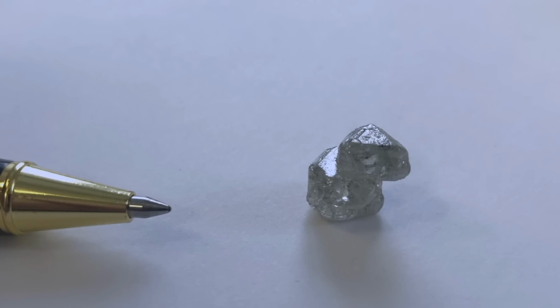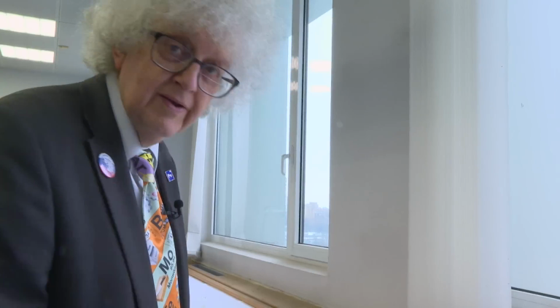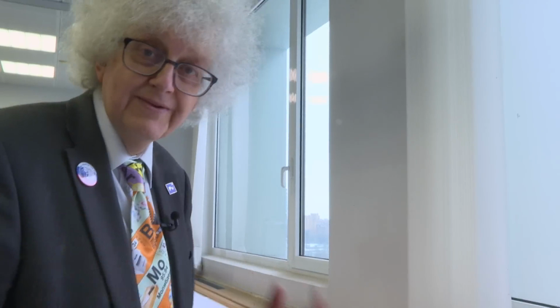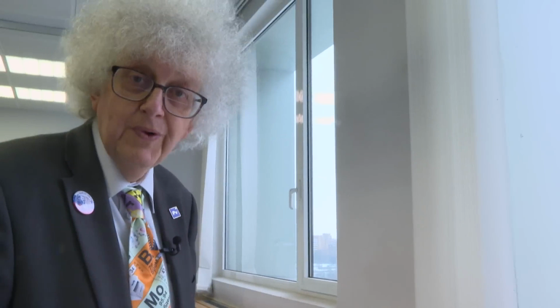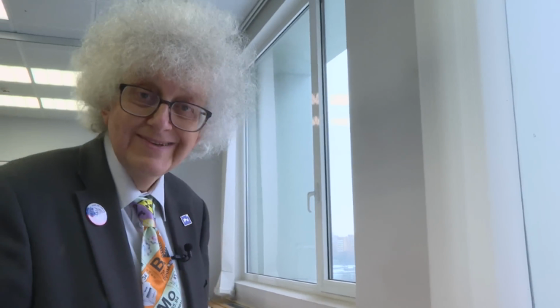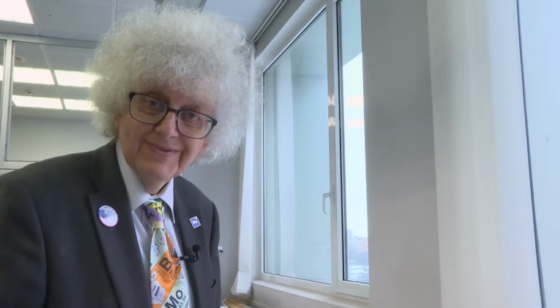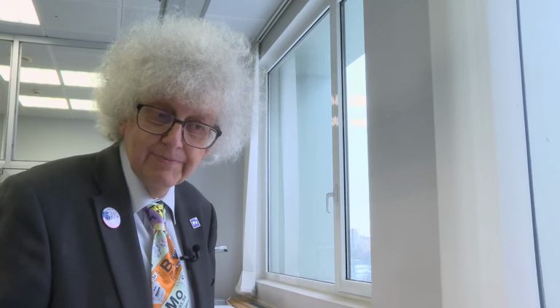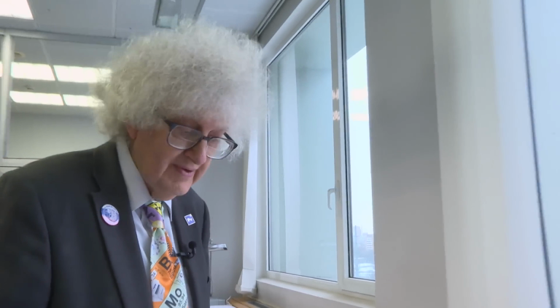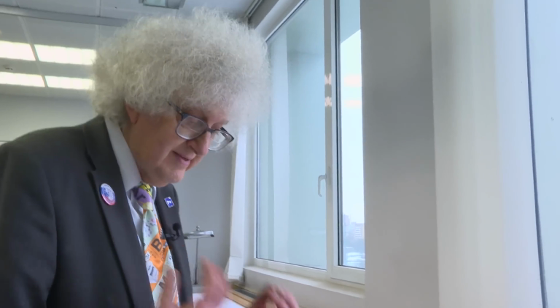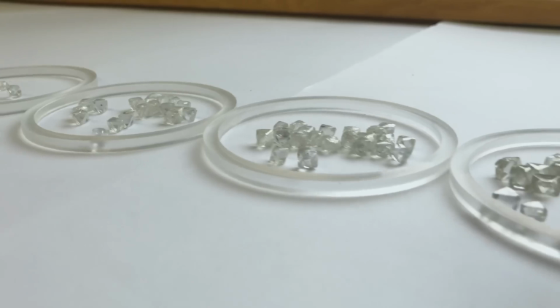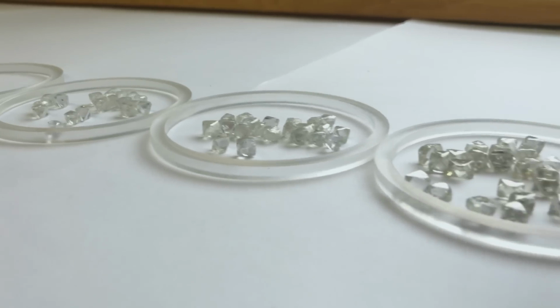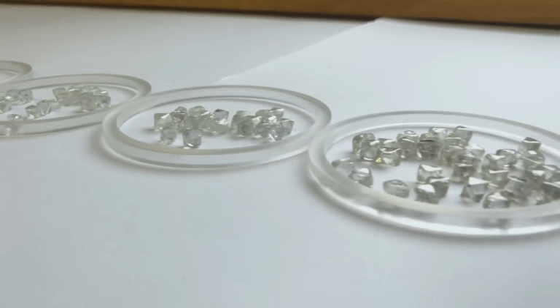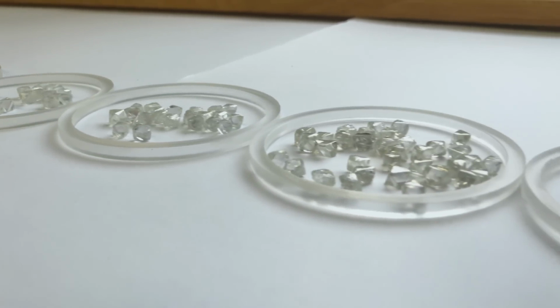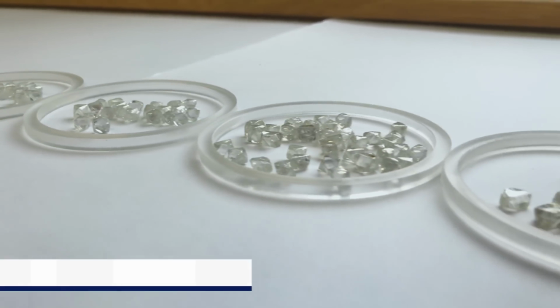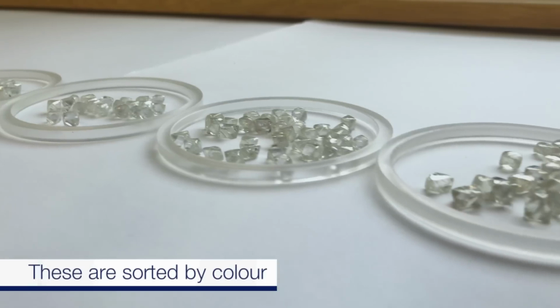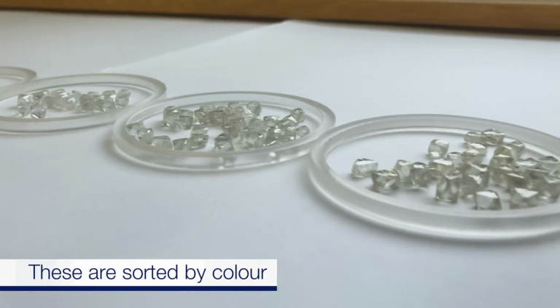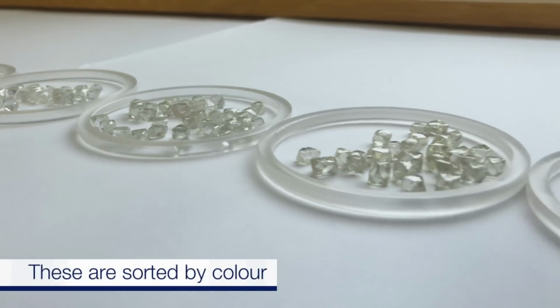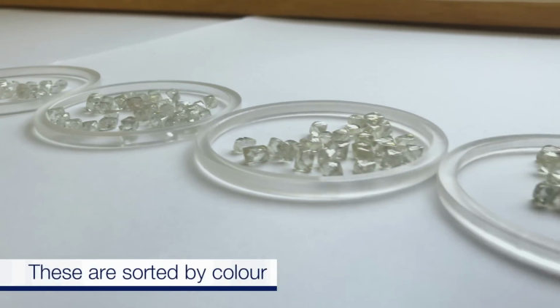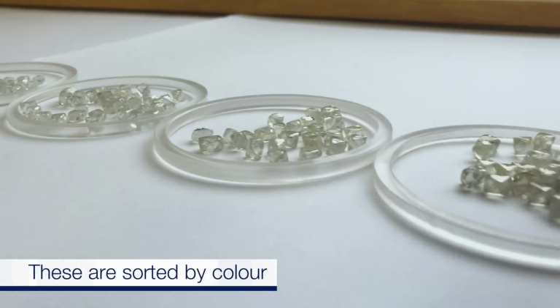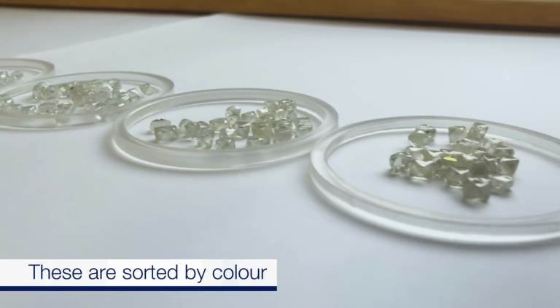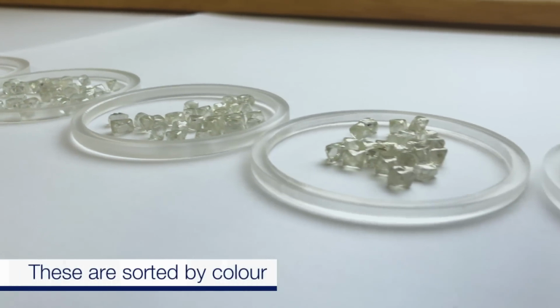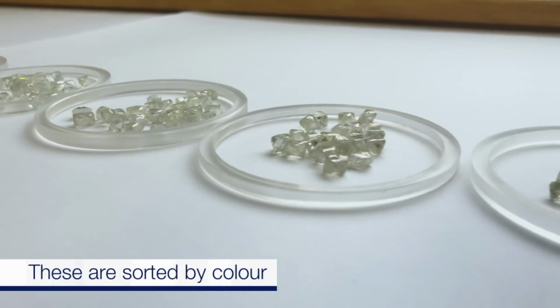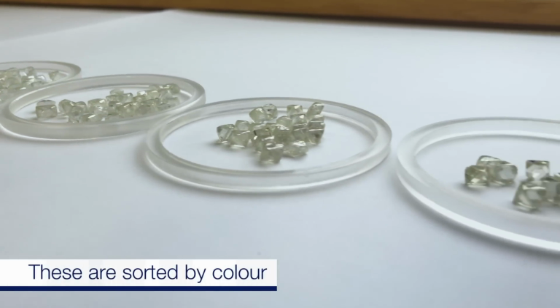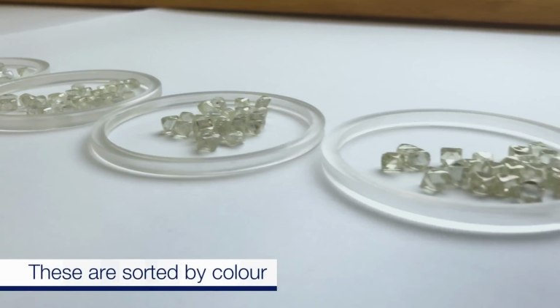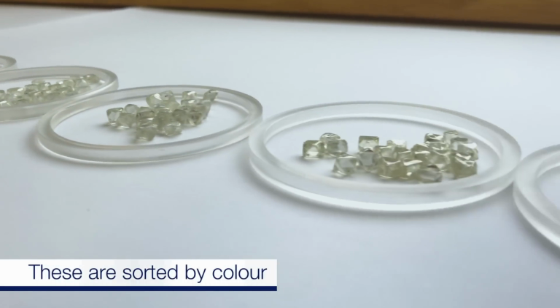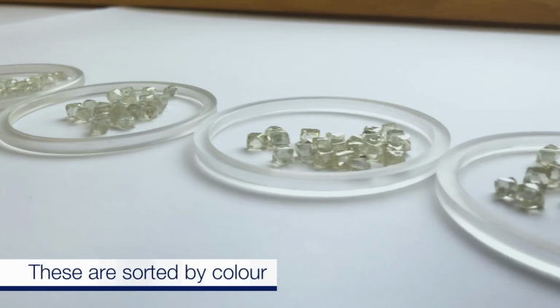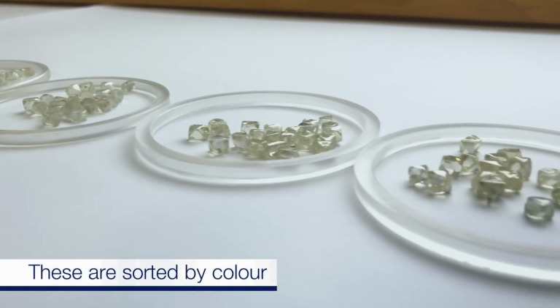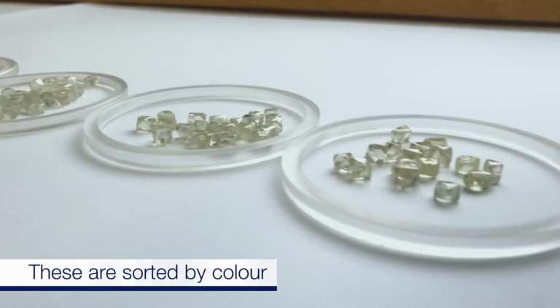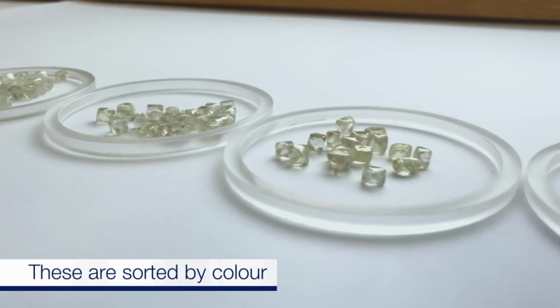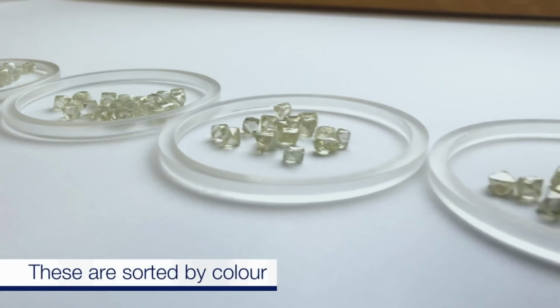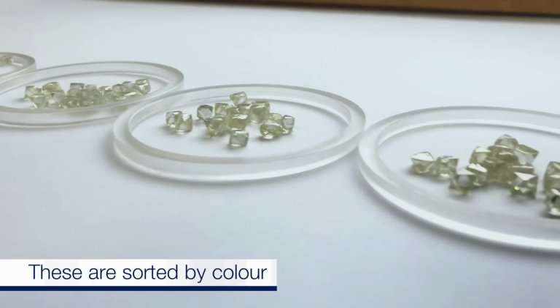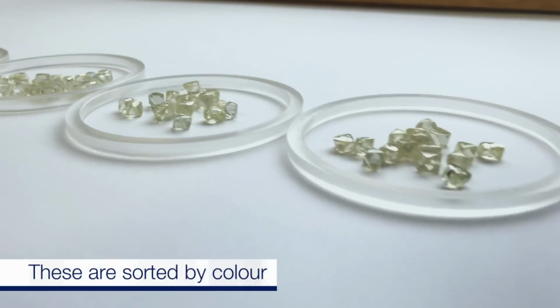These are the different qualities of the diamonds. Some diamonds are clearer, nicer shaped crystals than others. And again, they have standards to make sure that they classify all of them correctly.